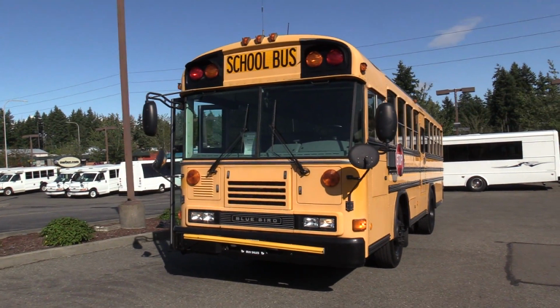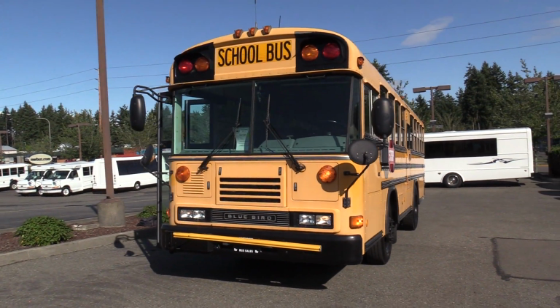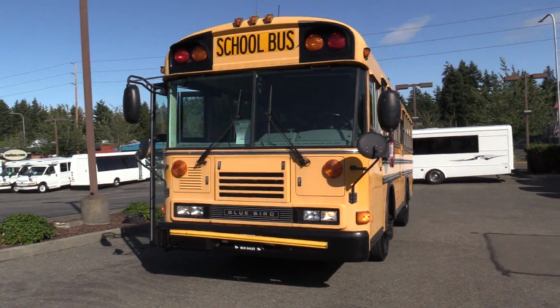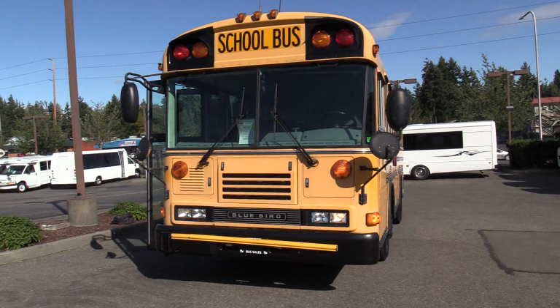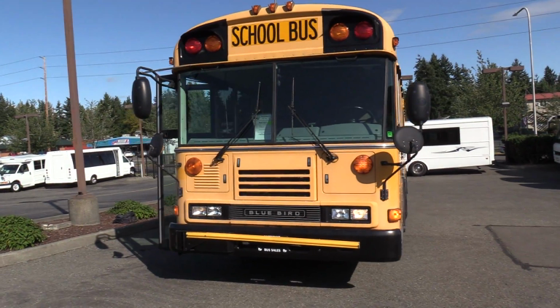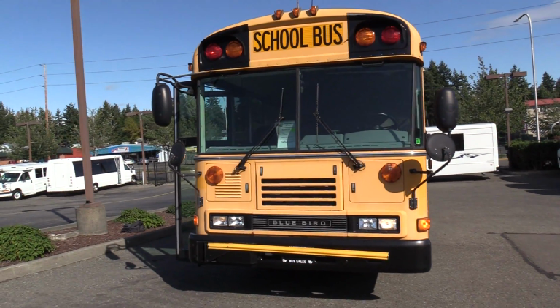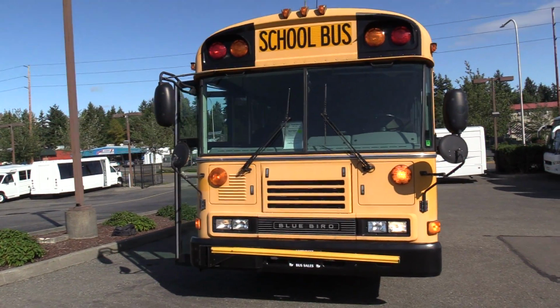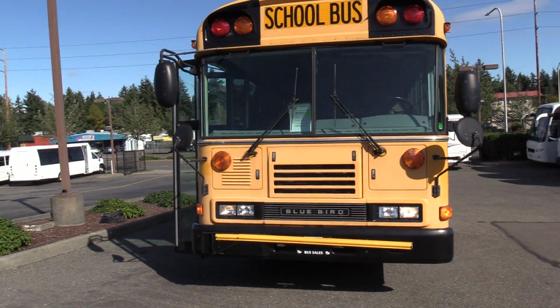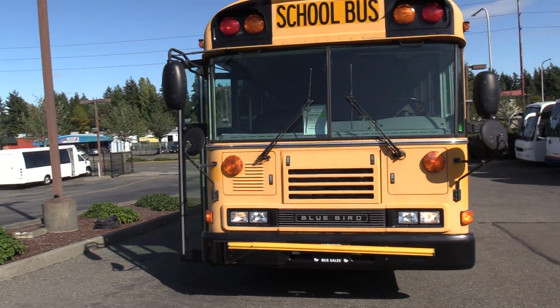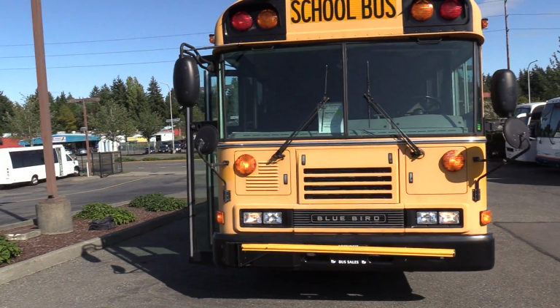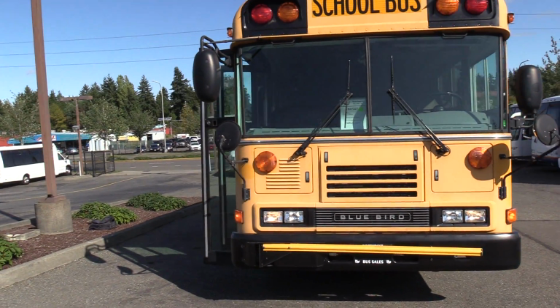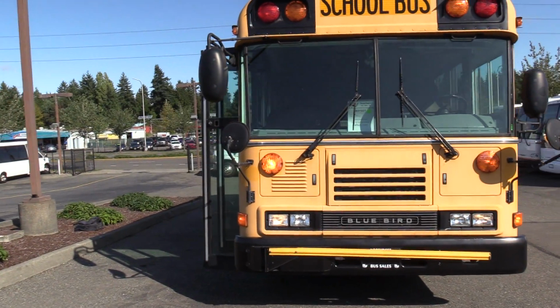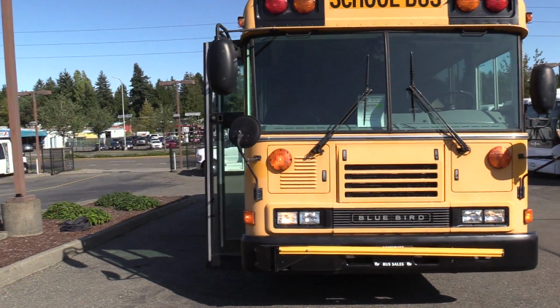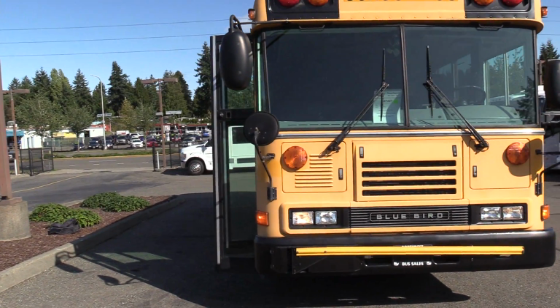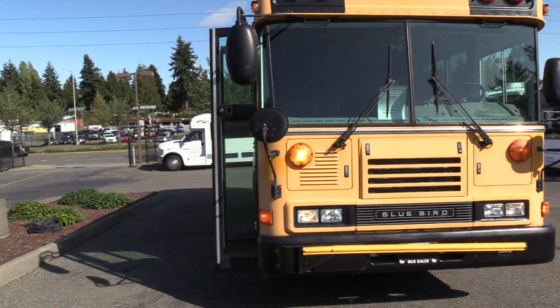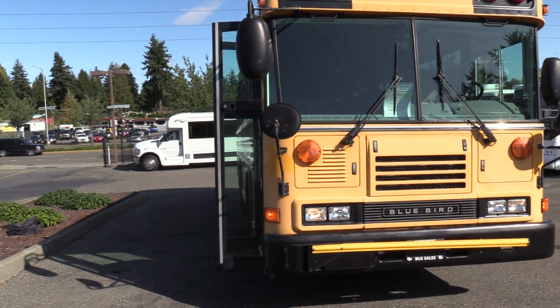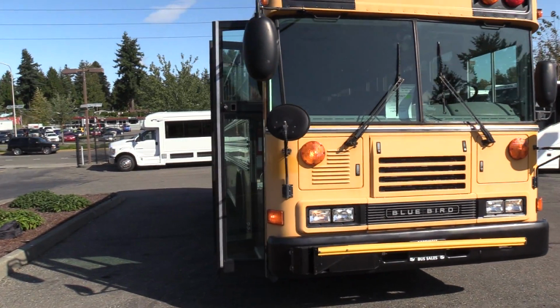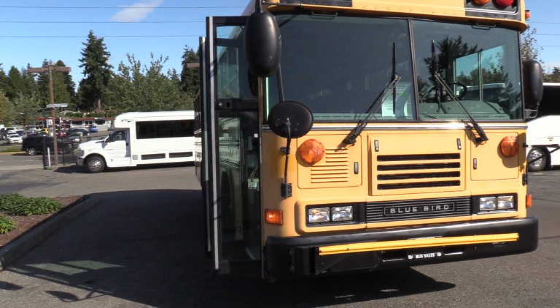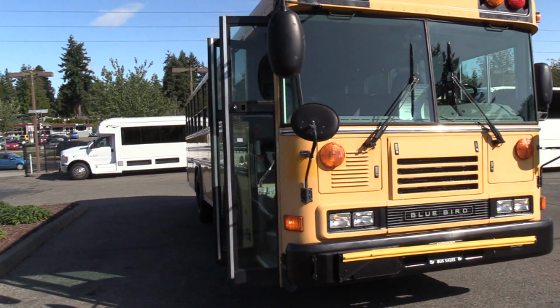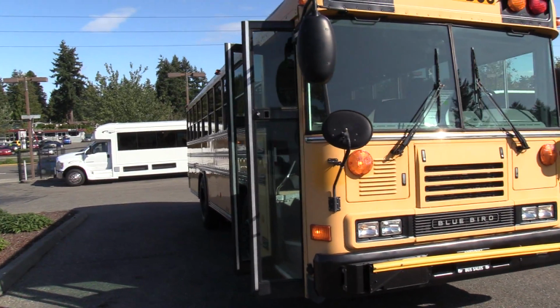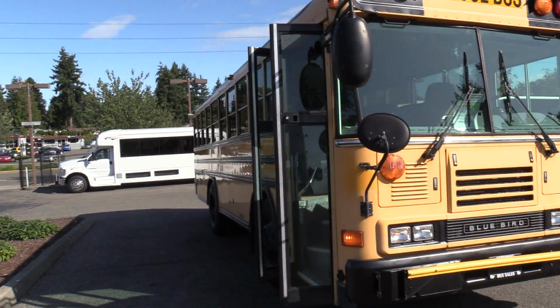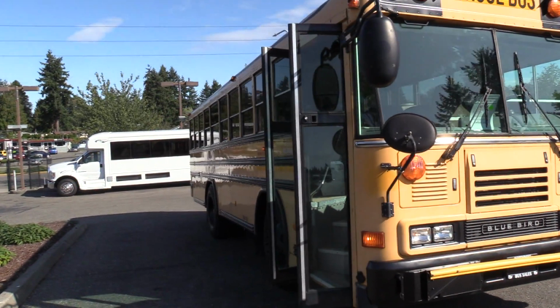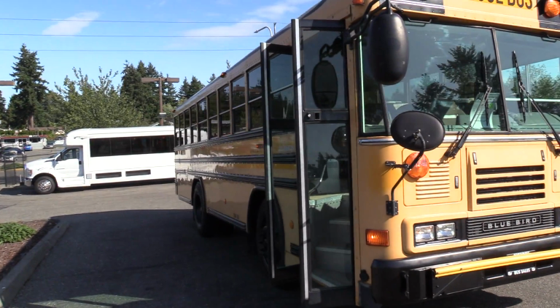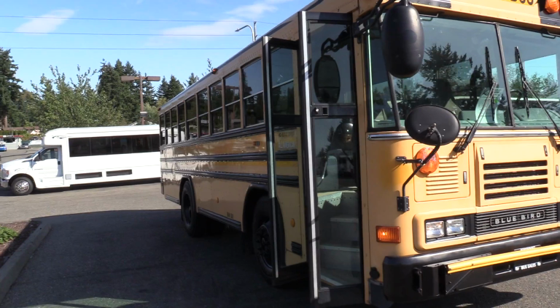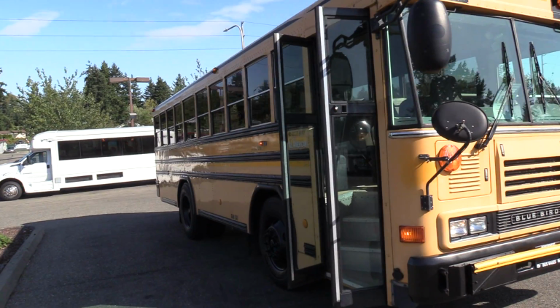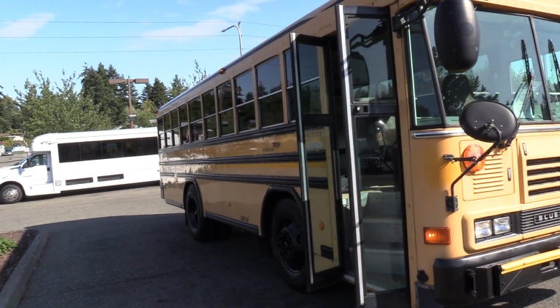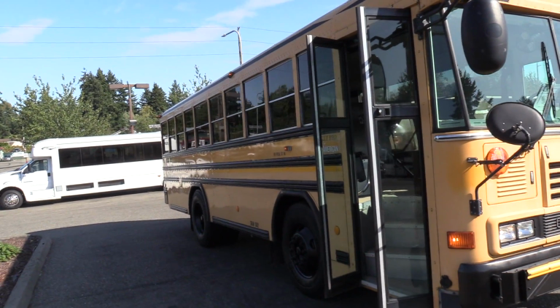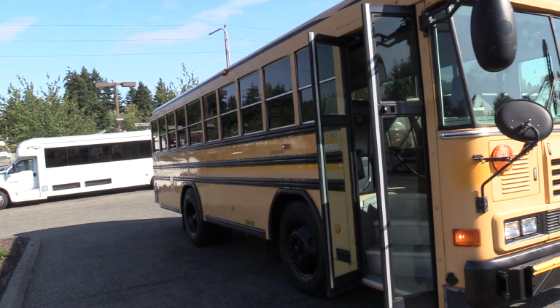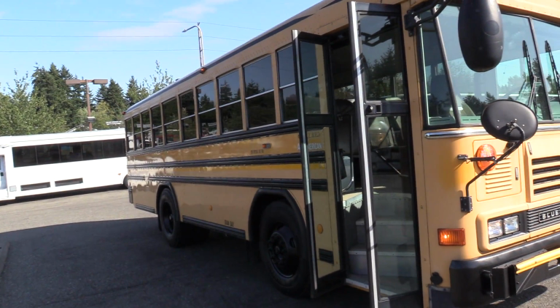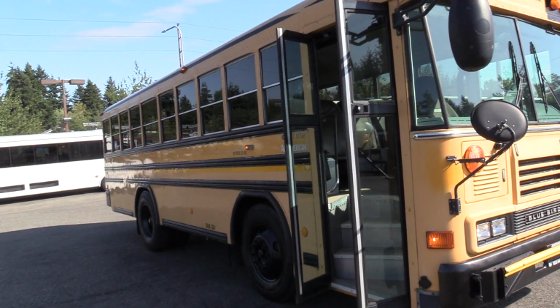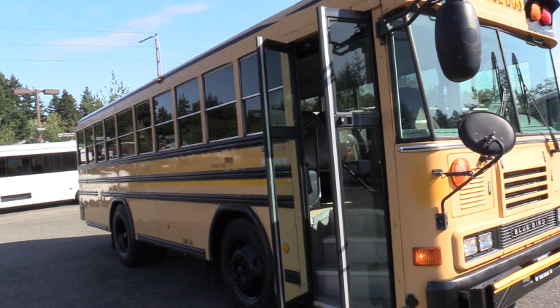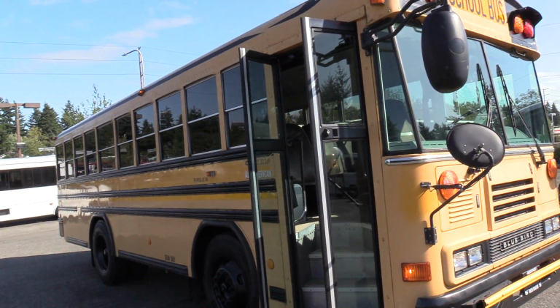2006 Bluebird All-American. This is a shorter school bus here.